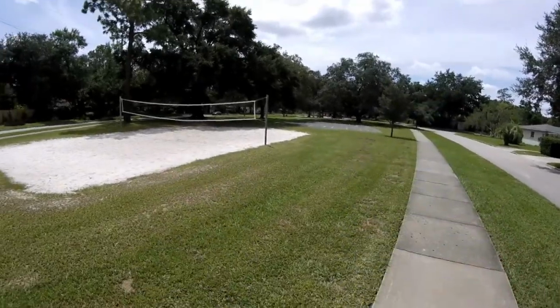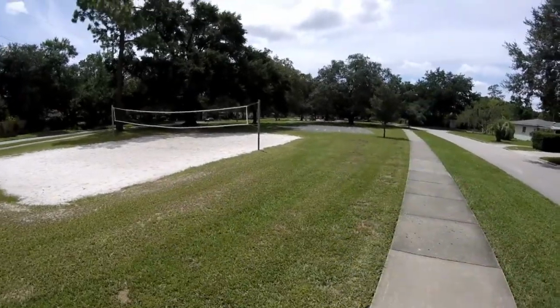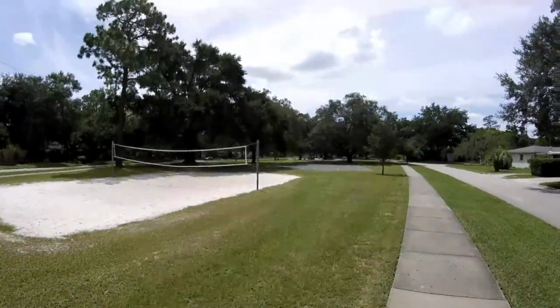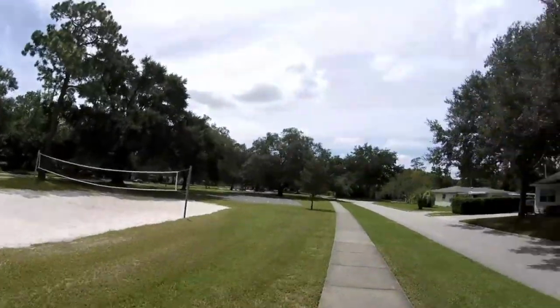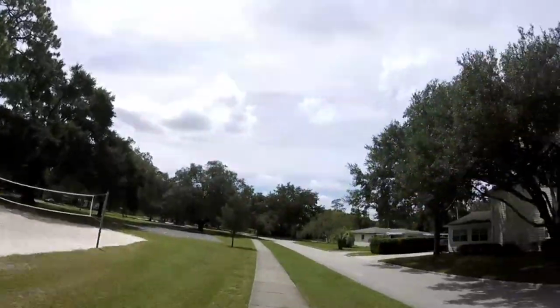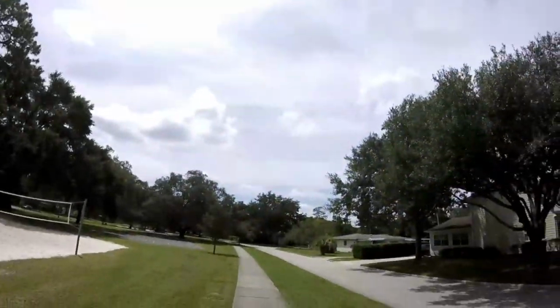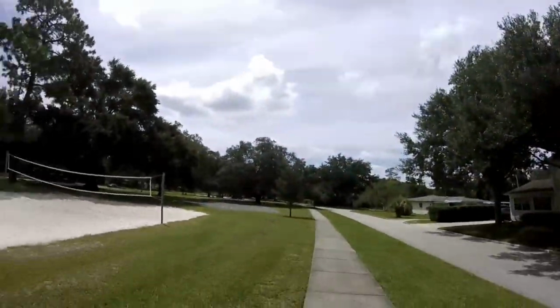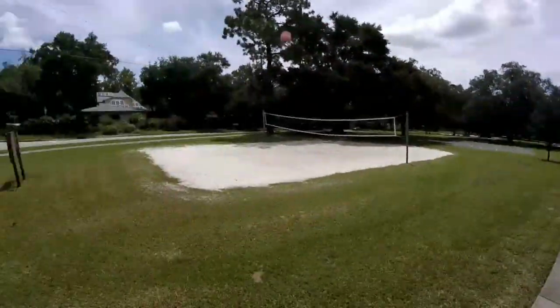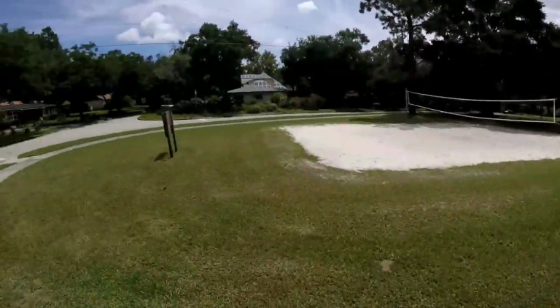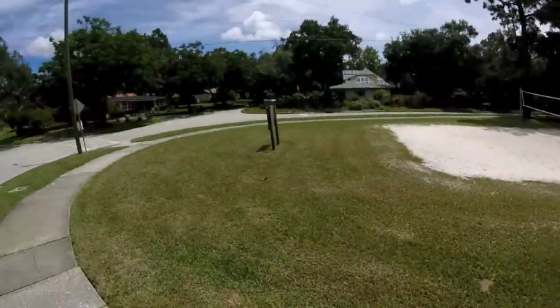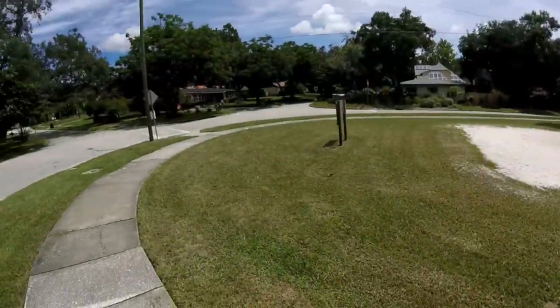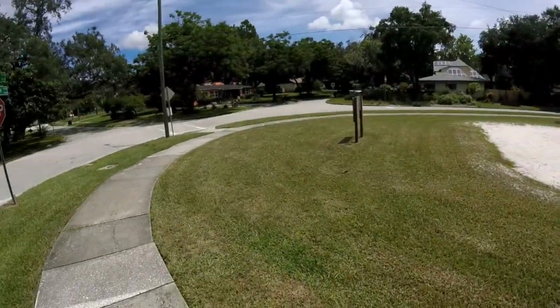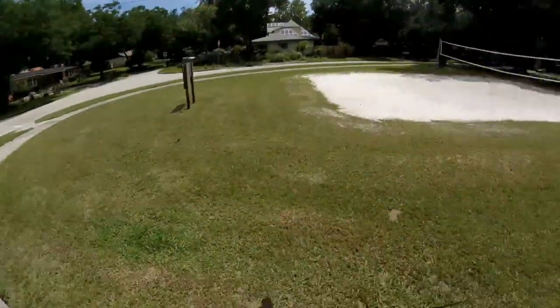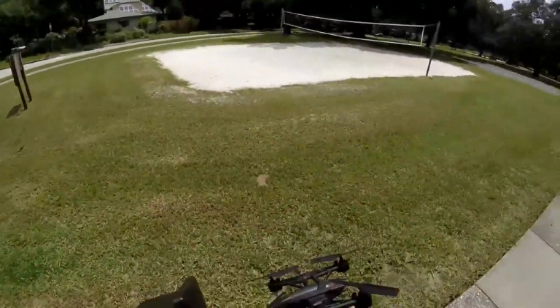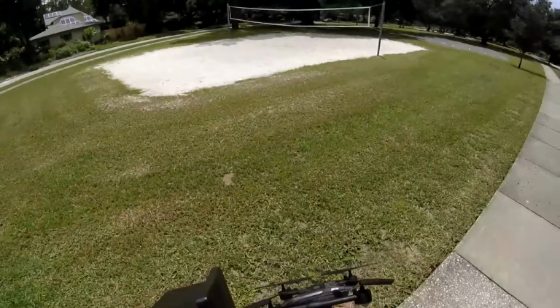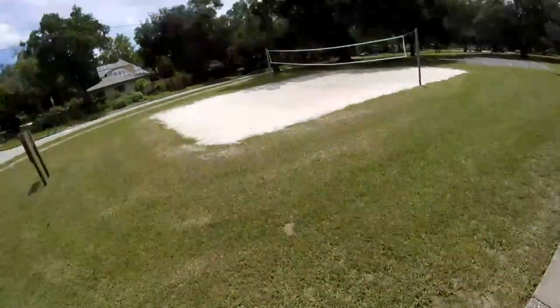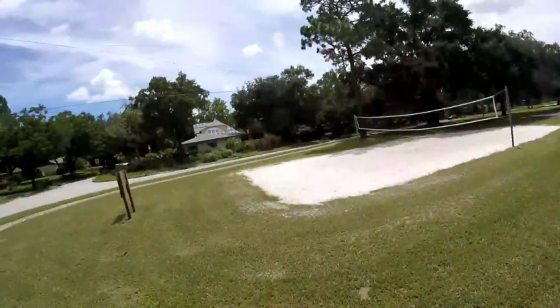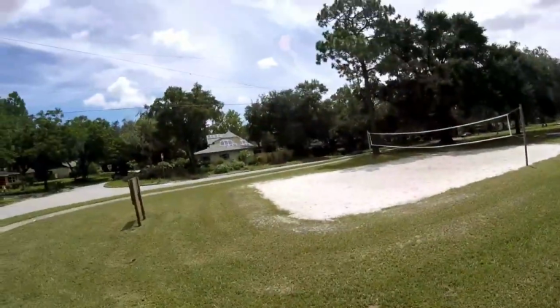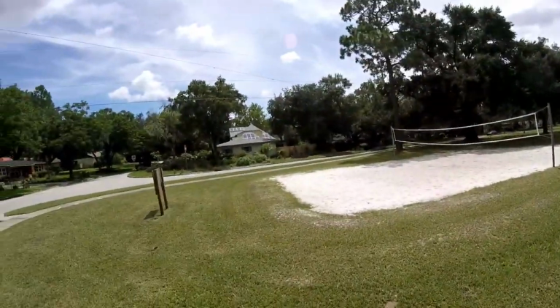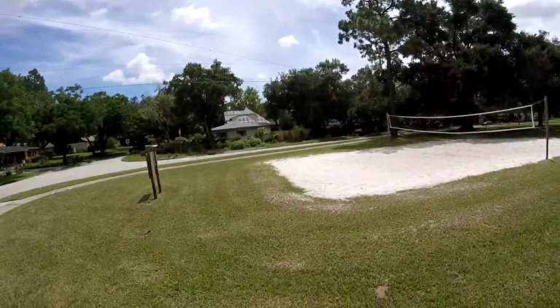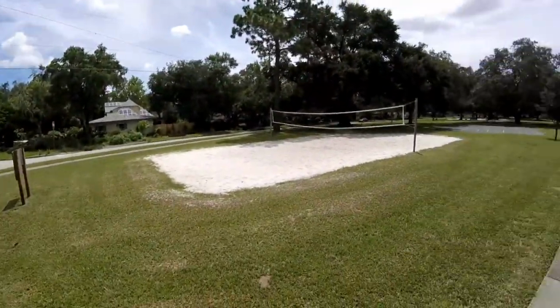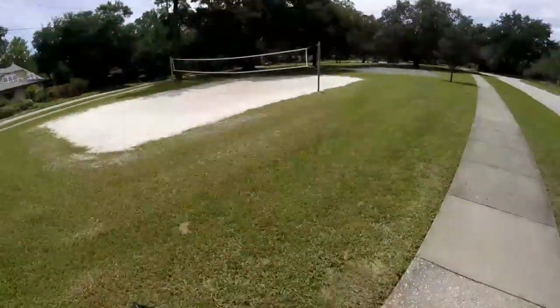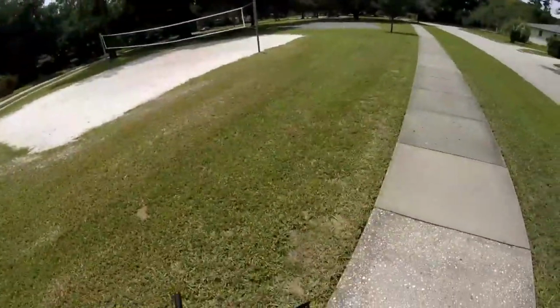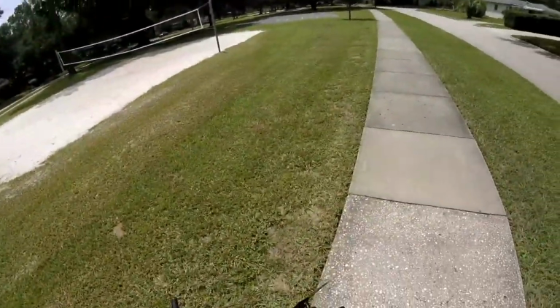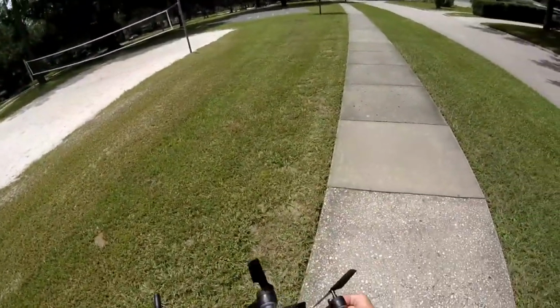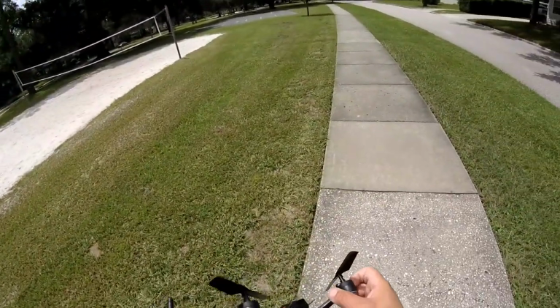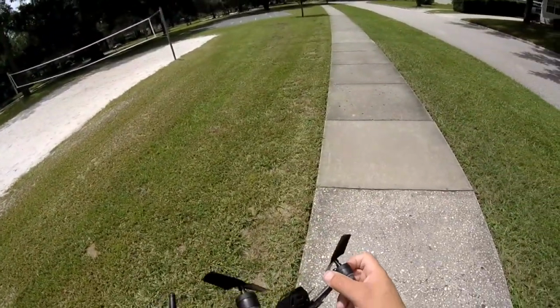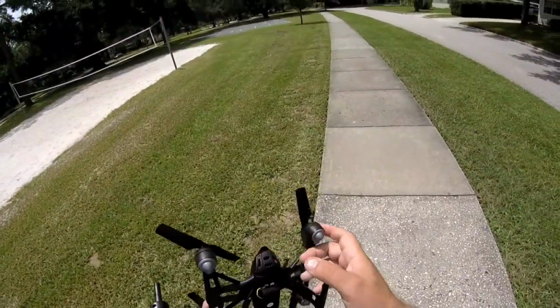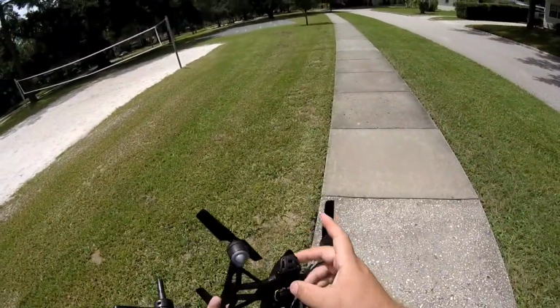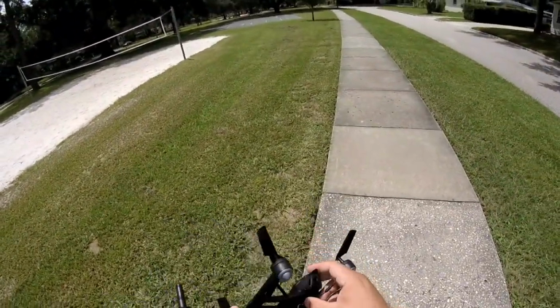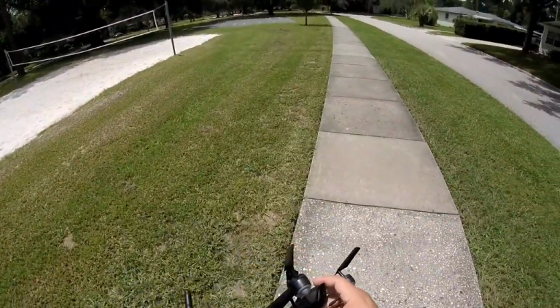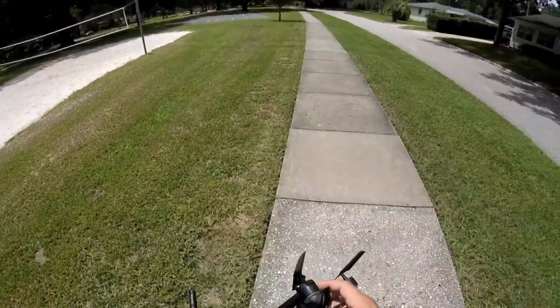It looks like a Sema controller — pretty much exactly what it looks like. But let's get this thing in the air. It's Florida weather here so the wind is starting to pick up and we have rainy storms every day.